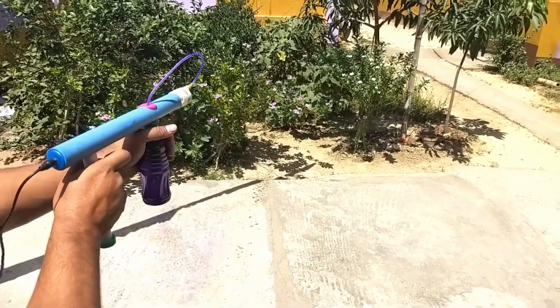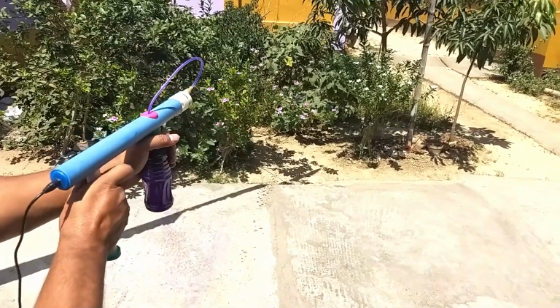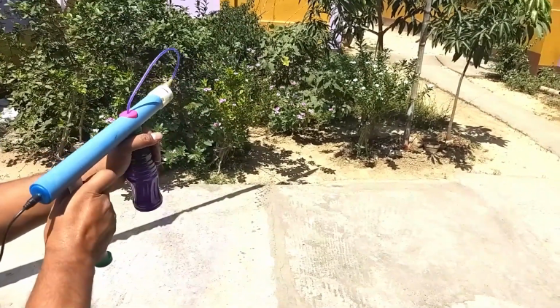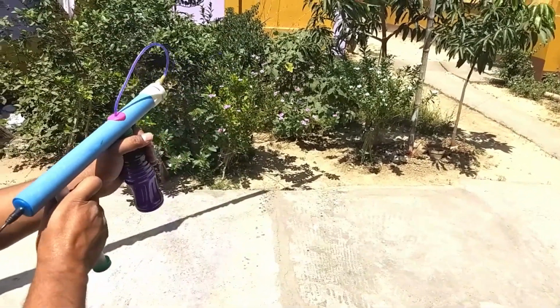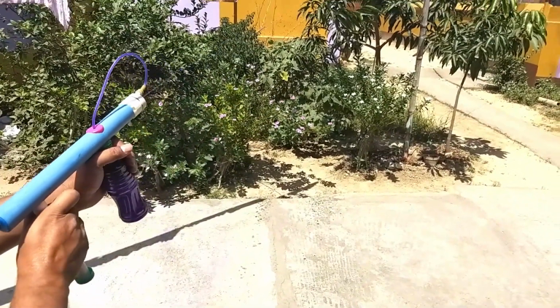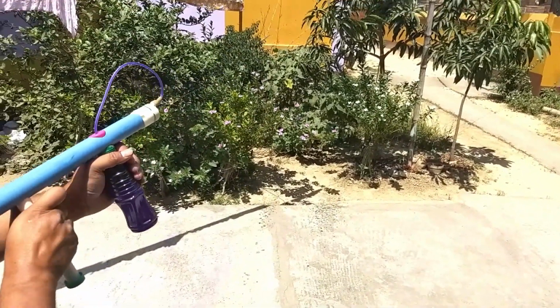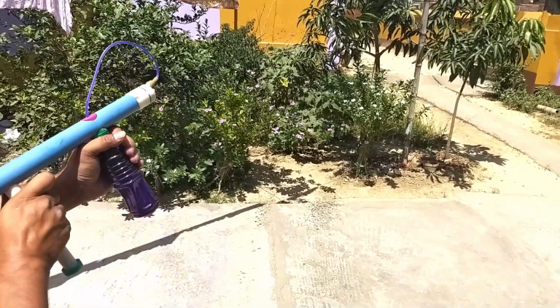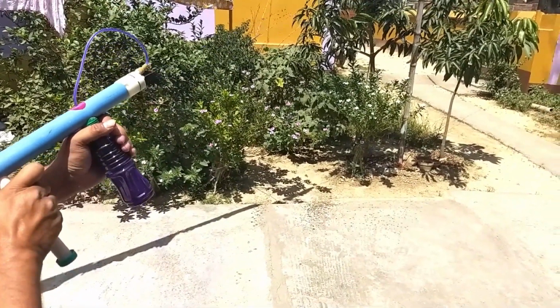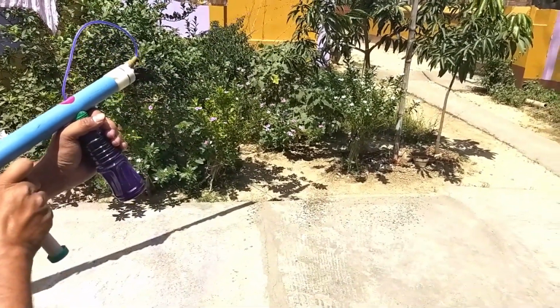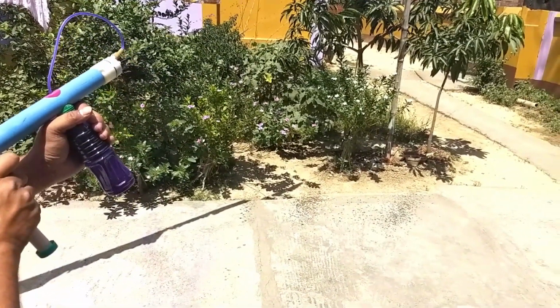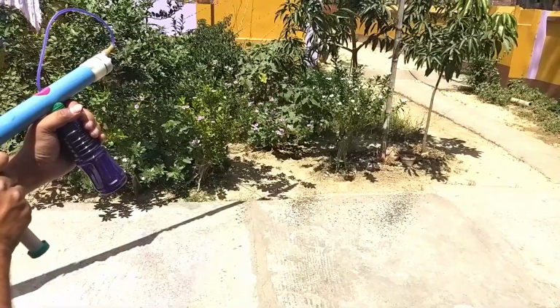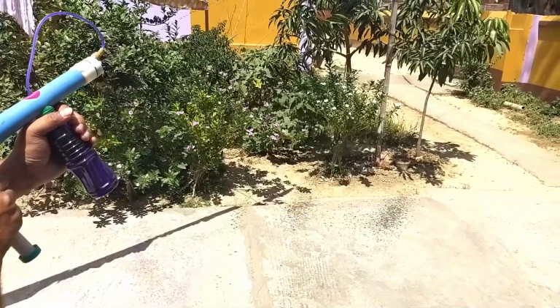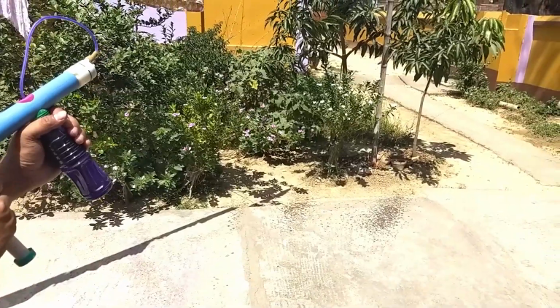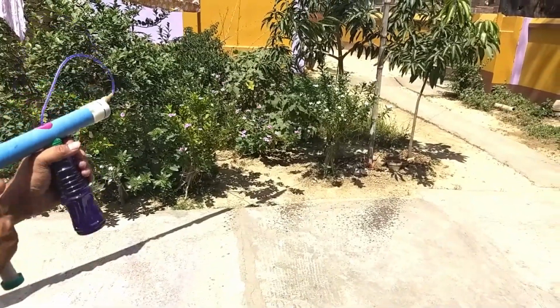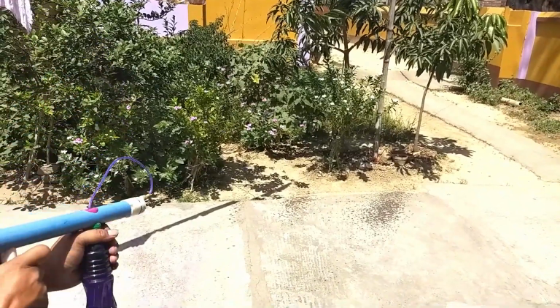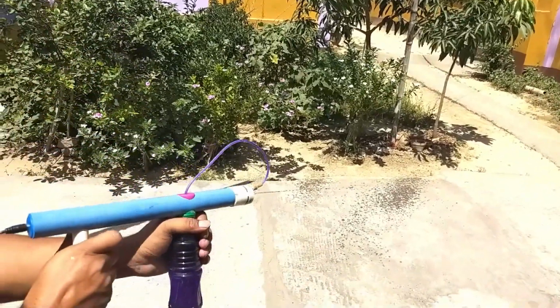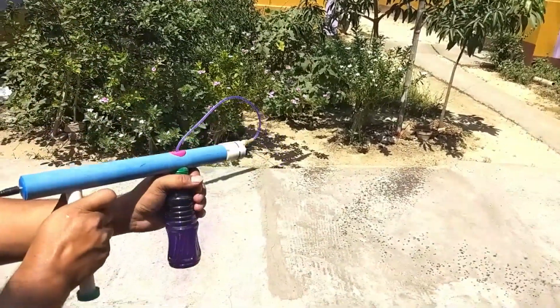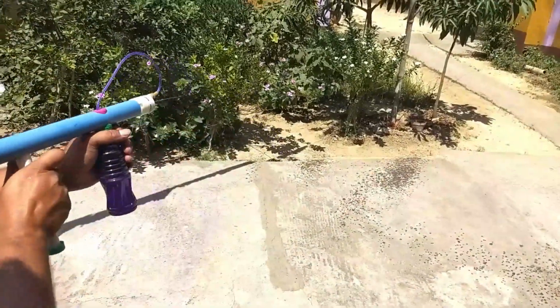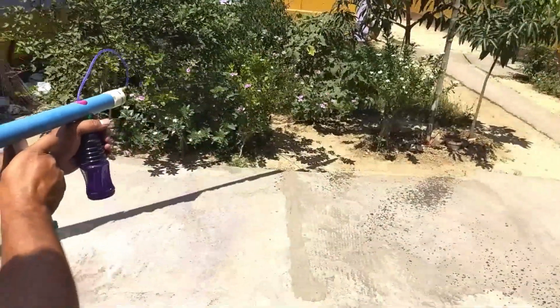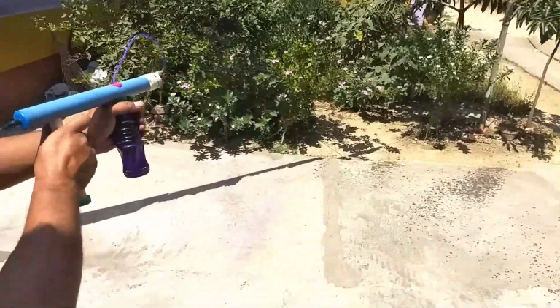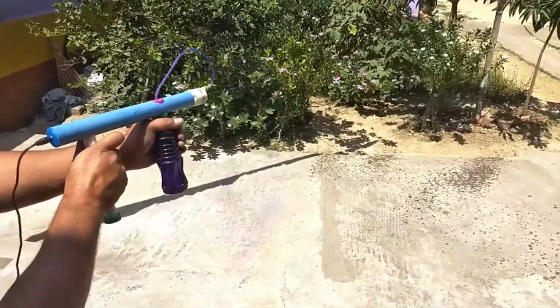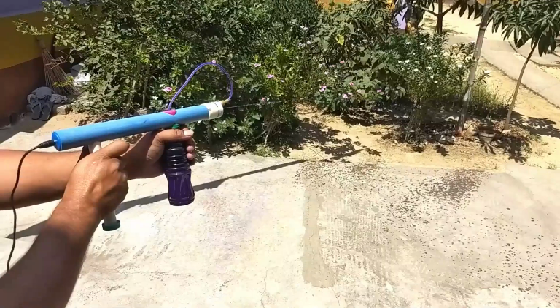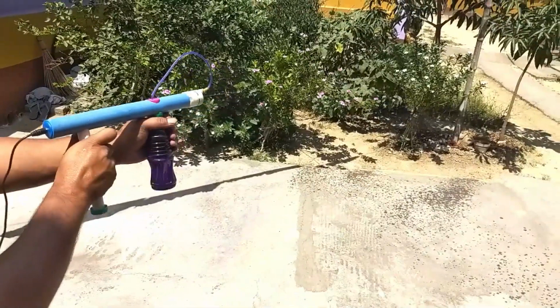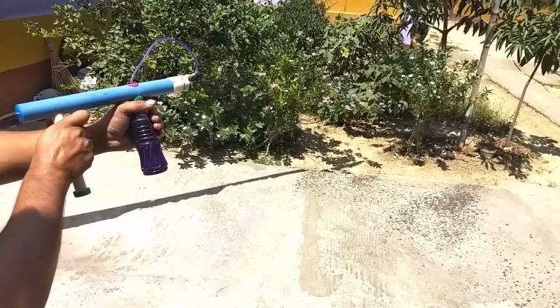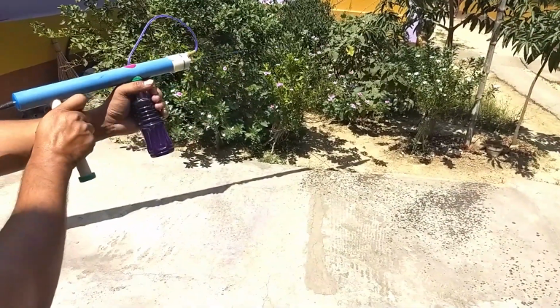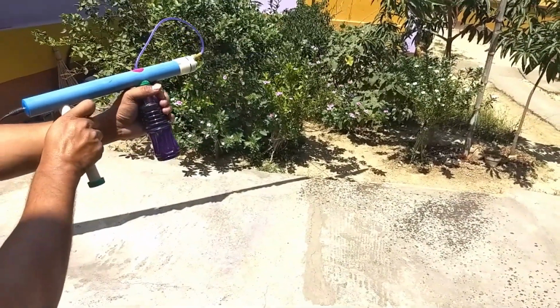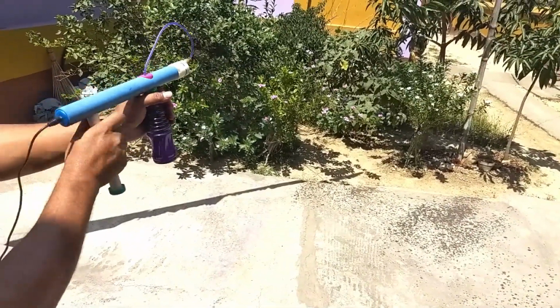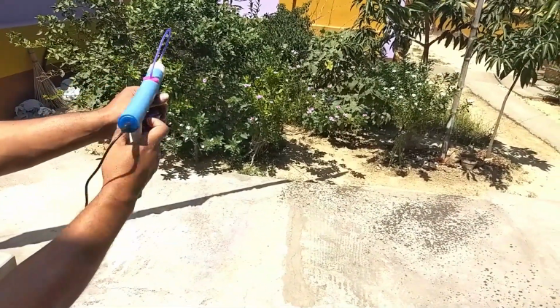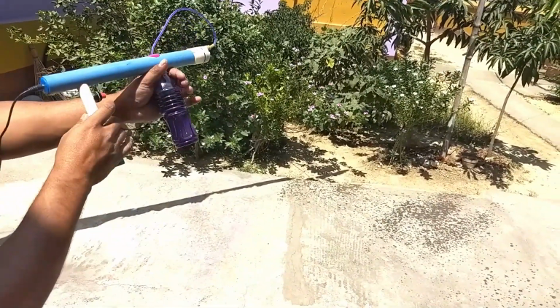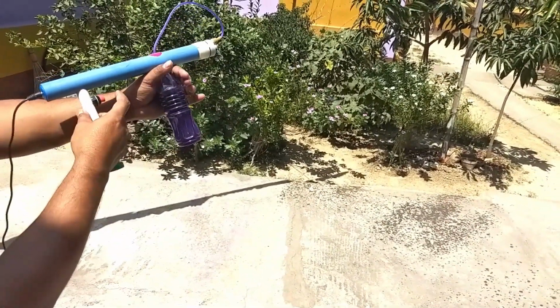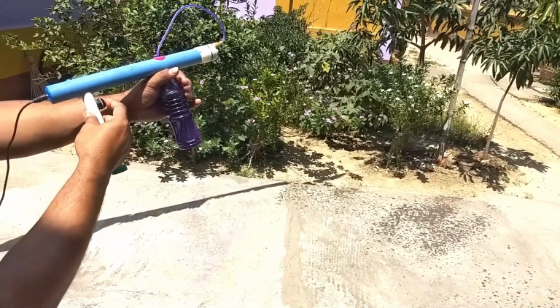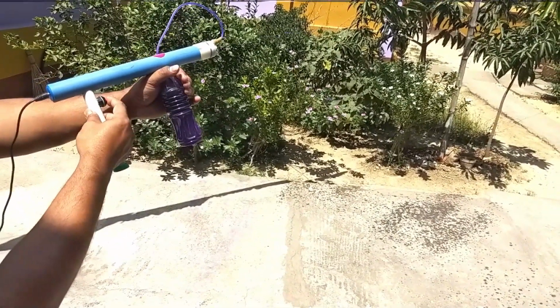Hello everyone, I am Chandra Chur and welcome to my channel Chandra Robotics. Today I shall show you how we can make an electric pichkari for the Holi festival. I am using very easily available materials, so let's start.